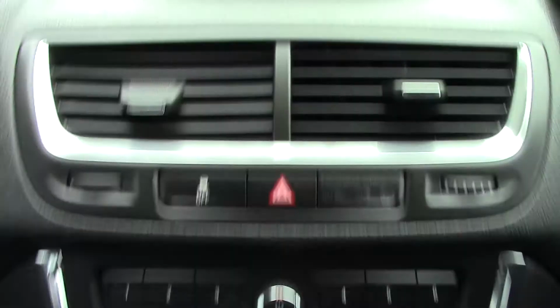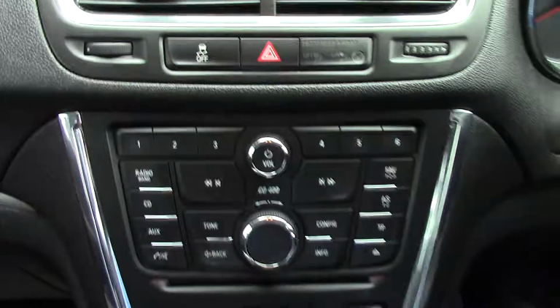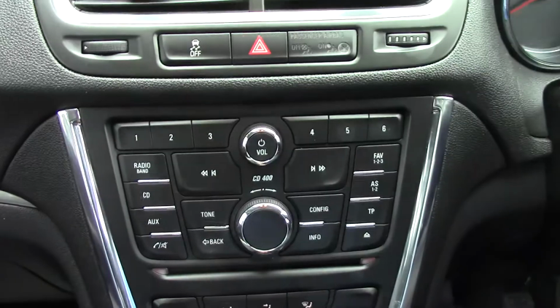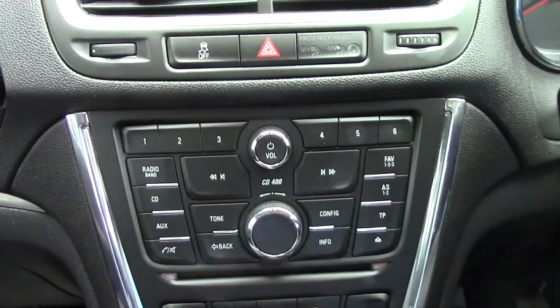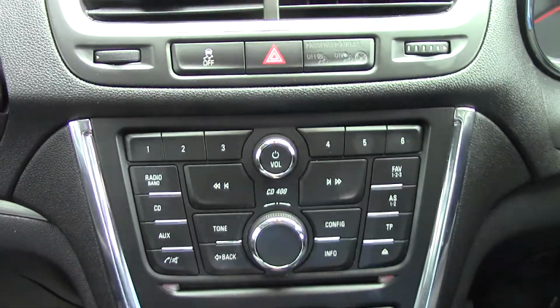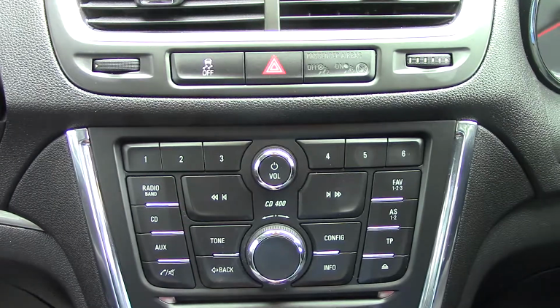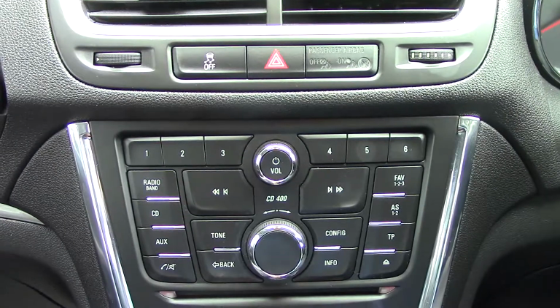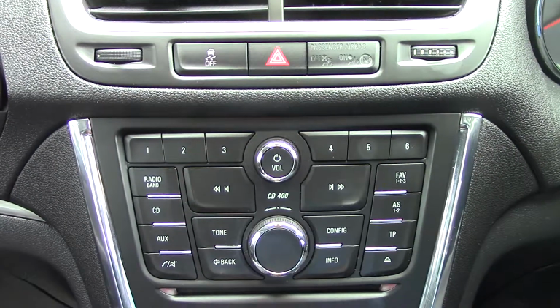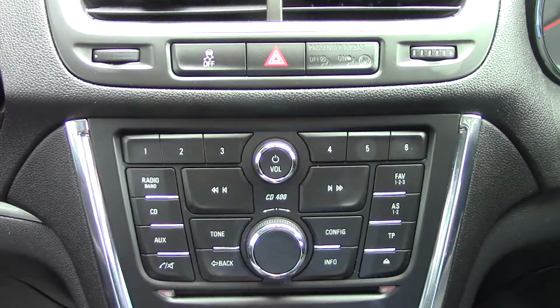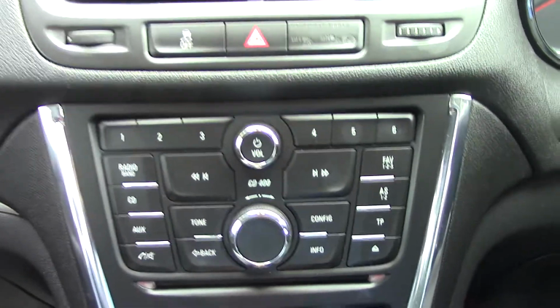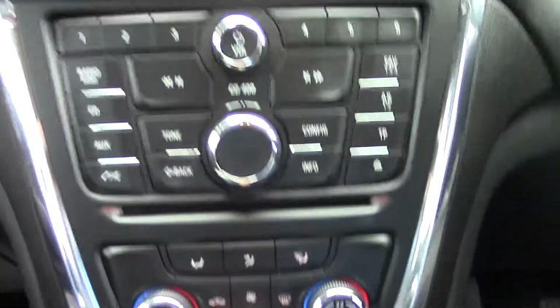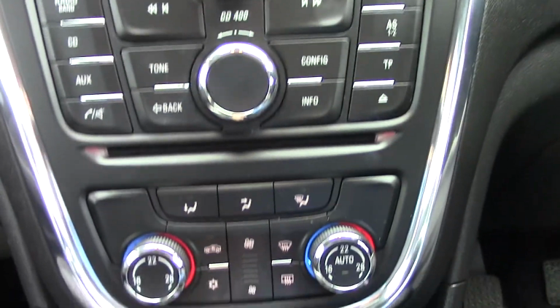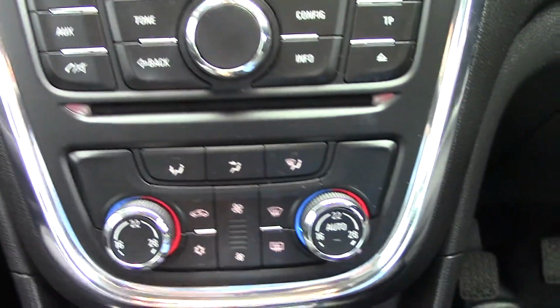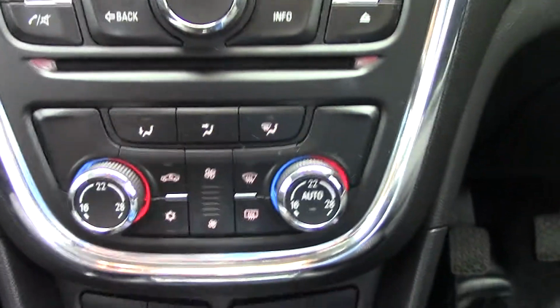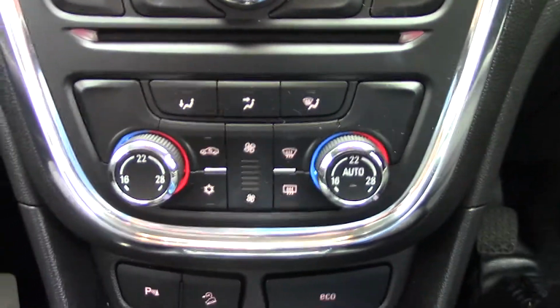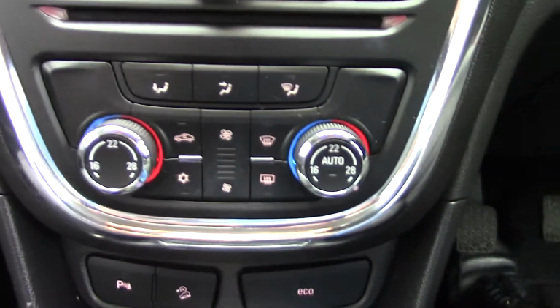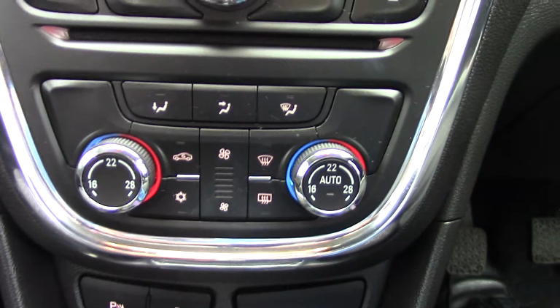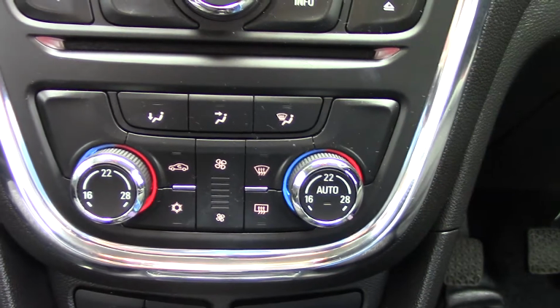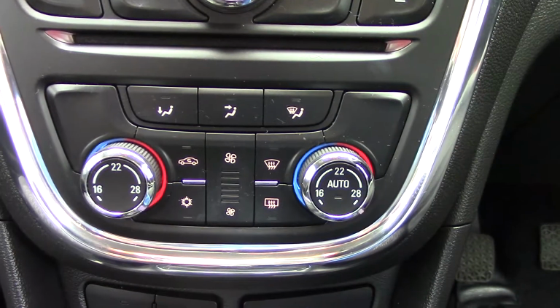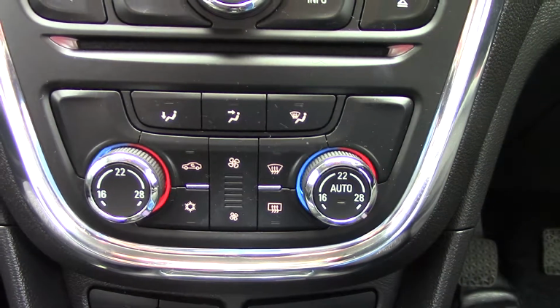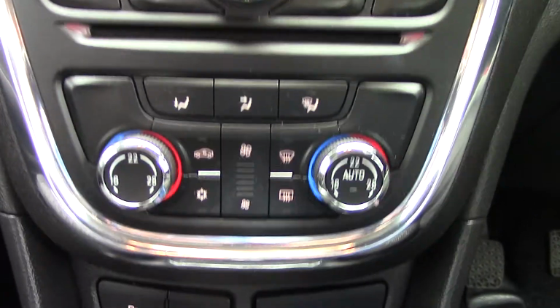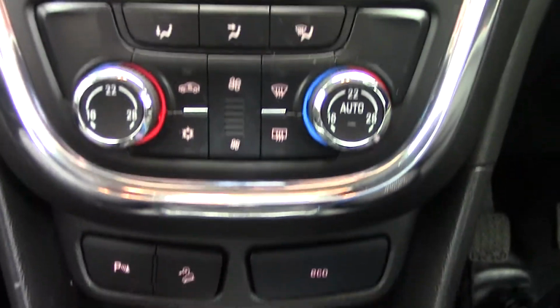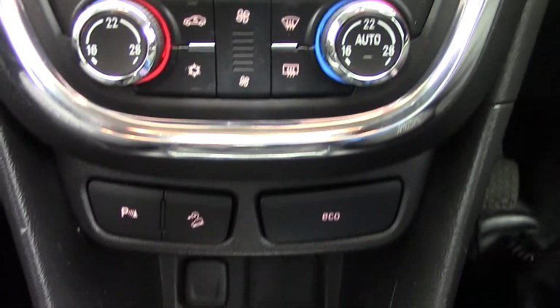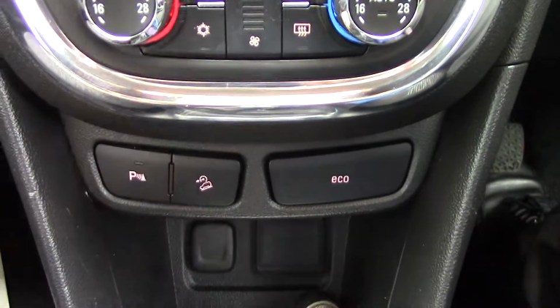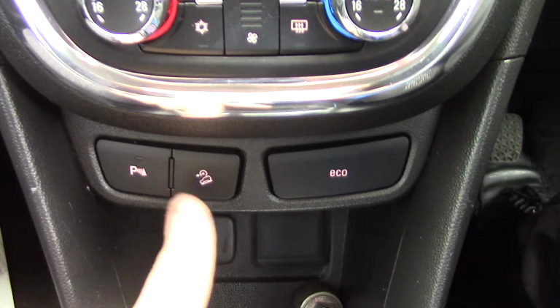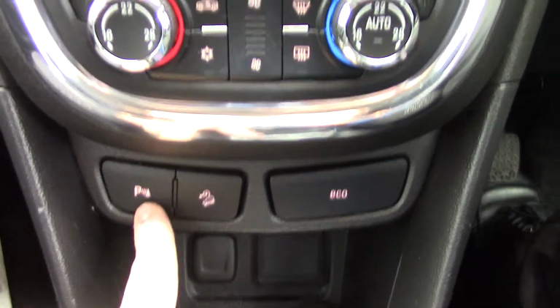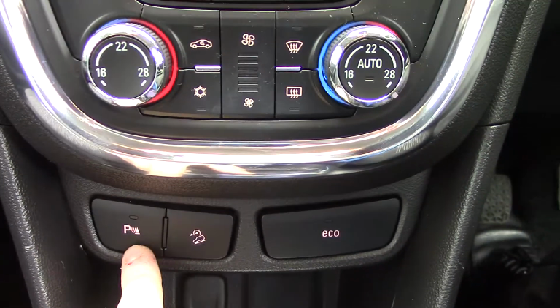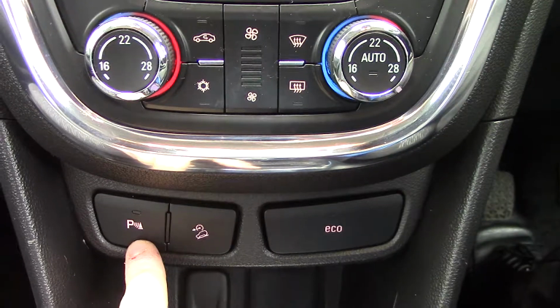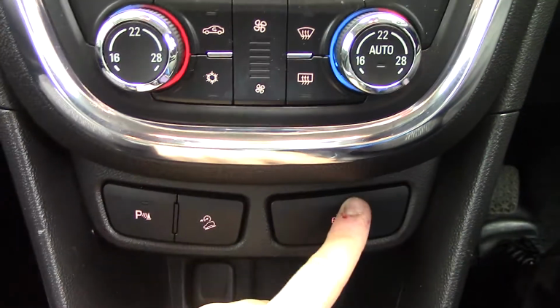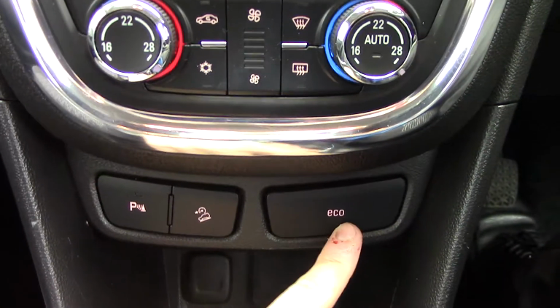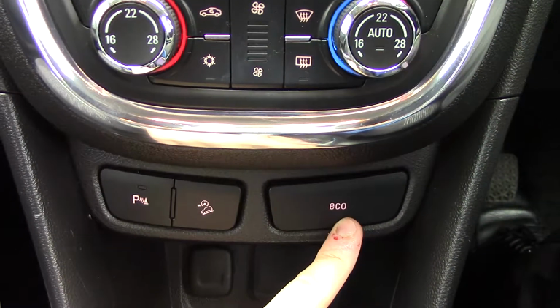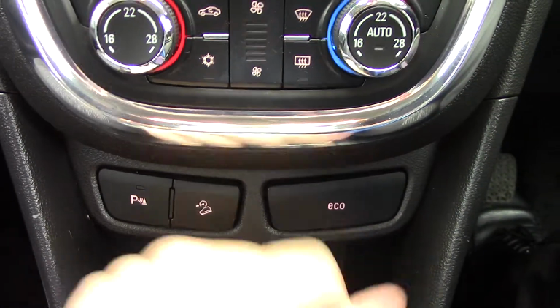Below that you've got the CD and radio player unit itself. Below that you've got the automatic climate control unit. And below that just more buttons for the parking sensors as well as the eco mode.